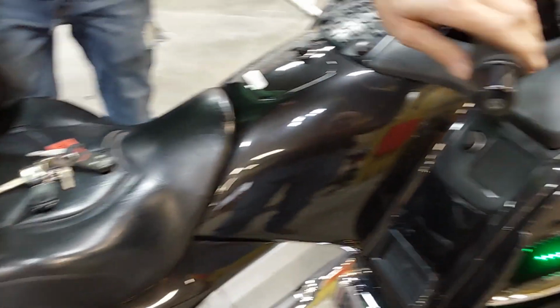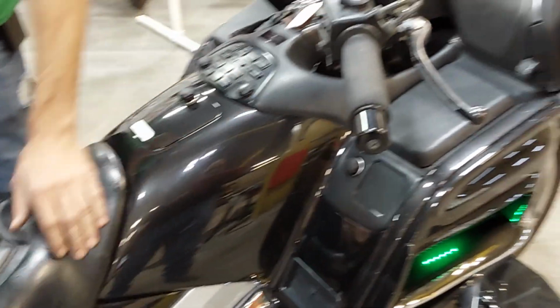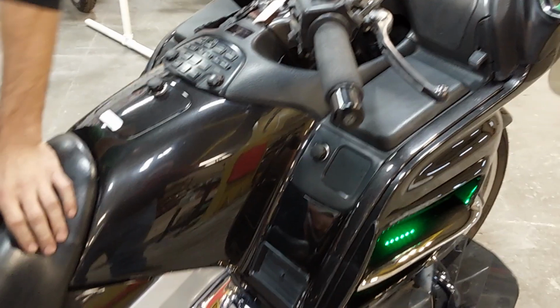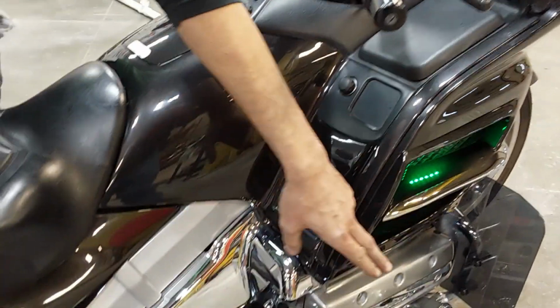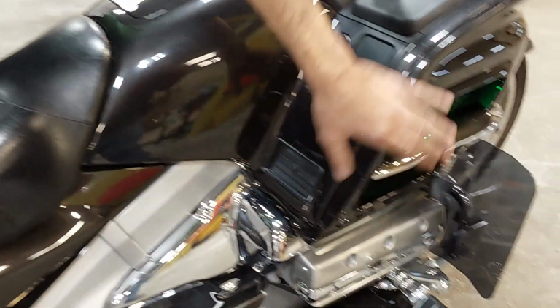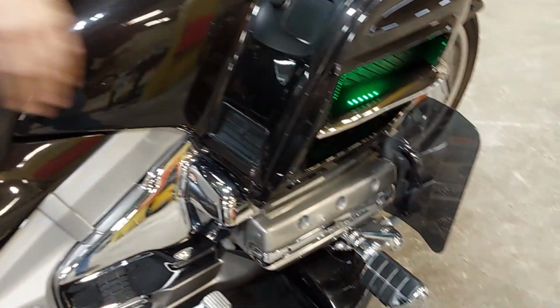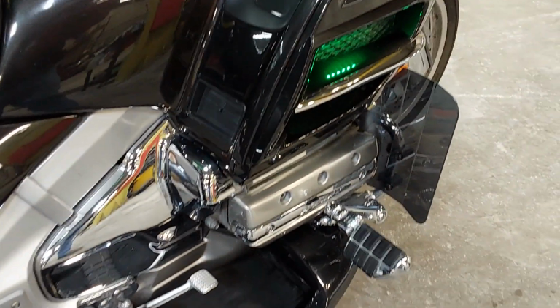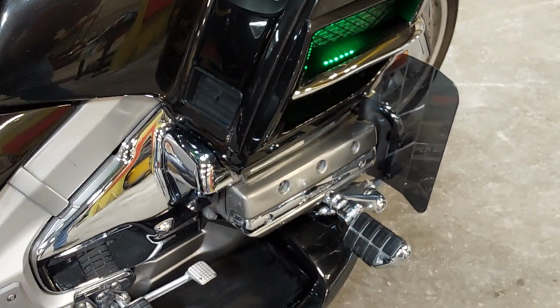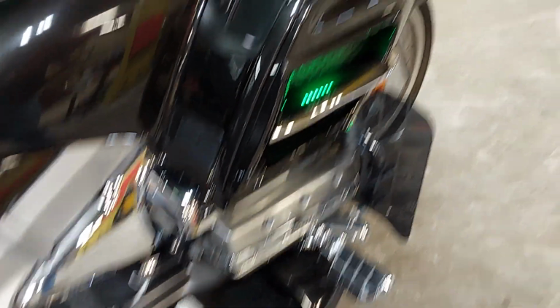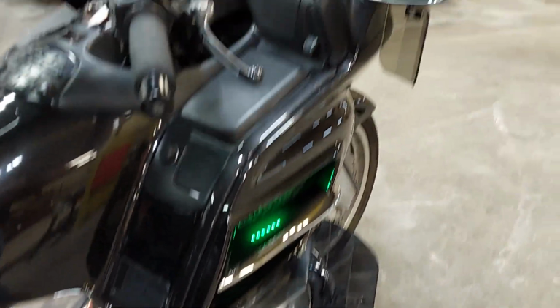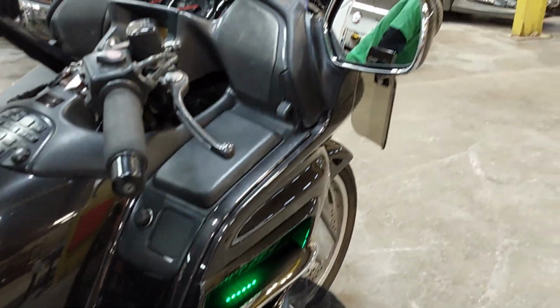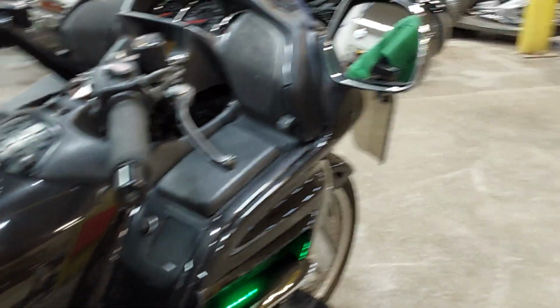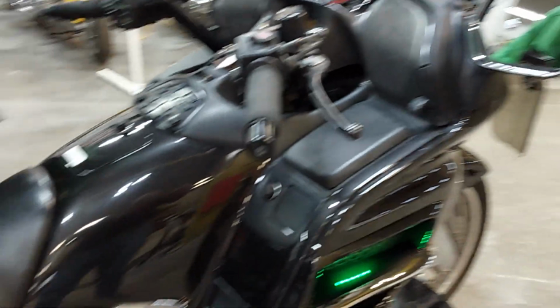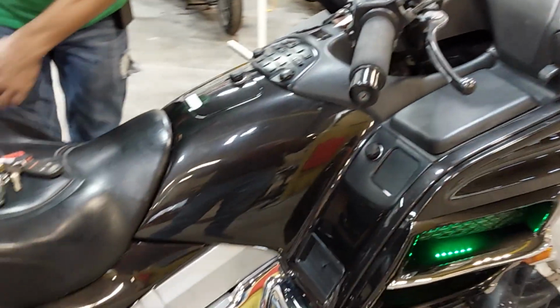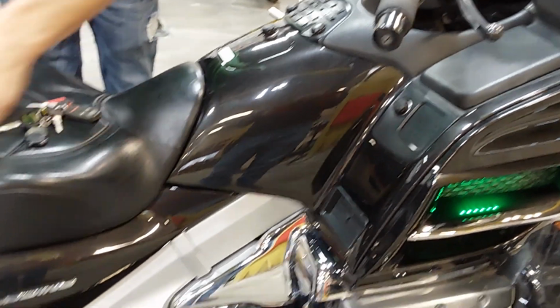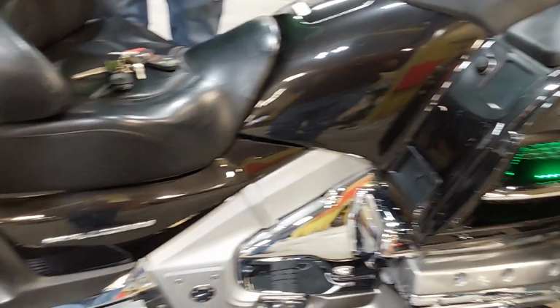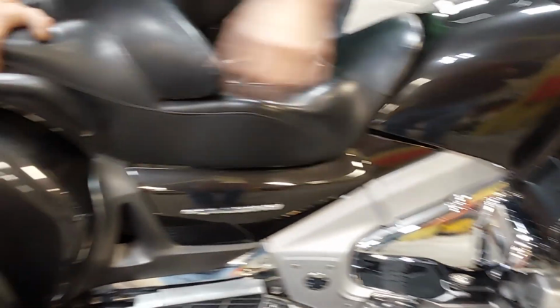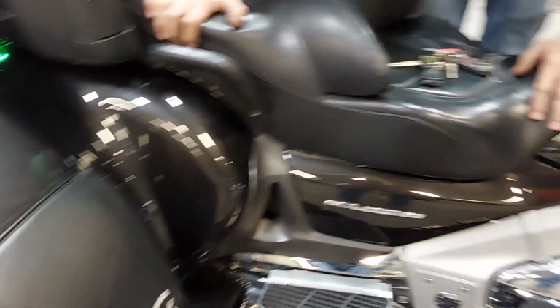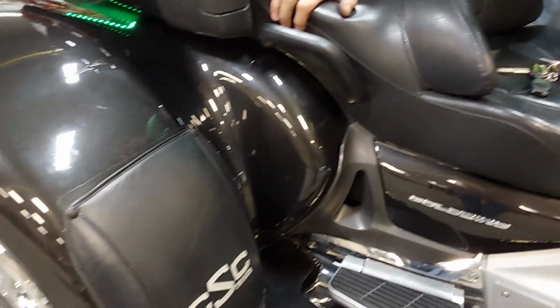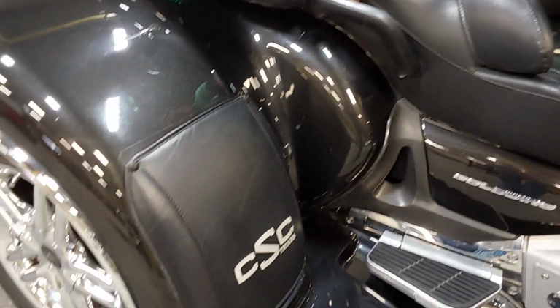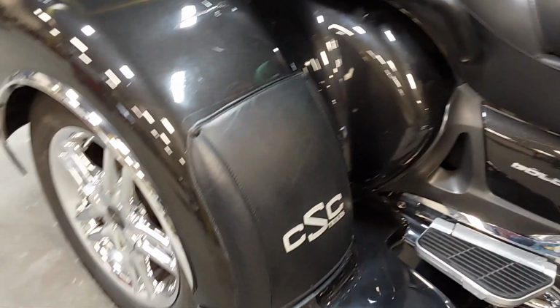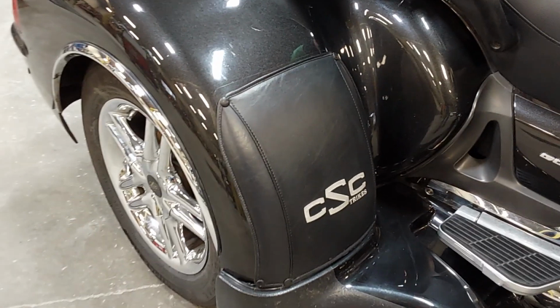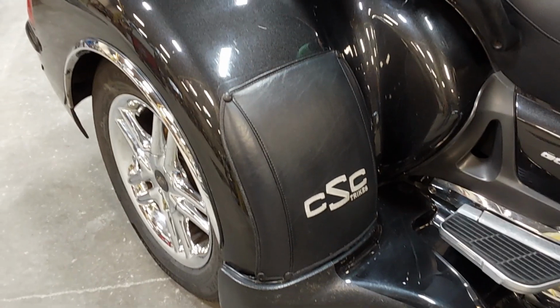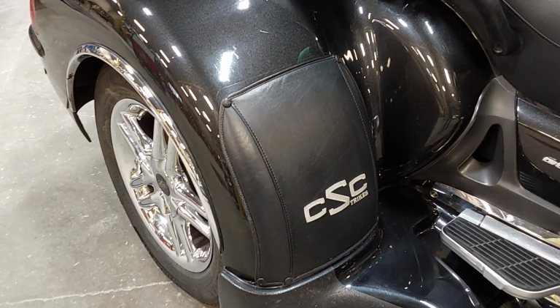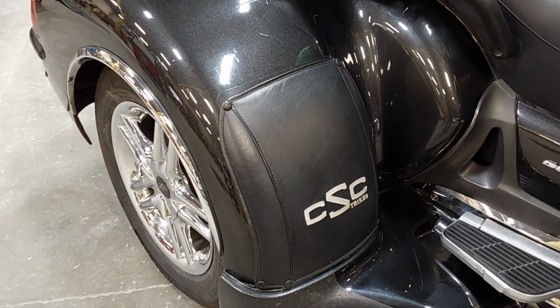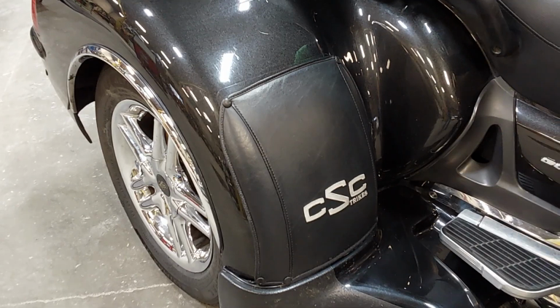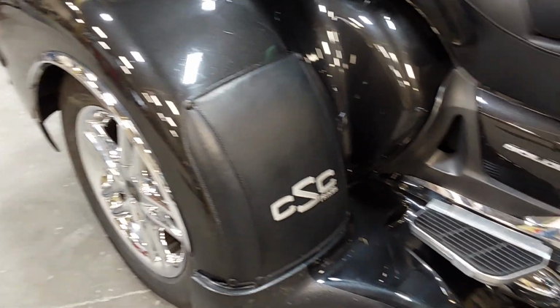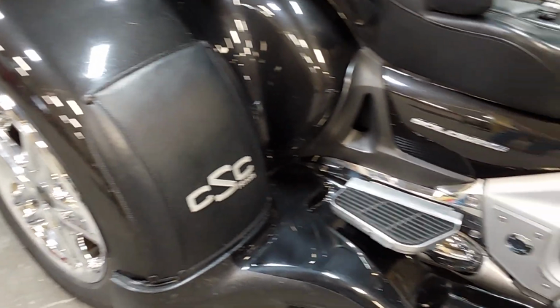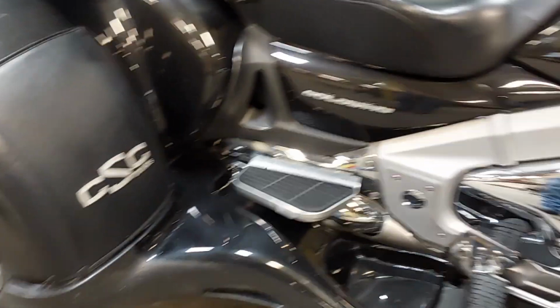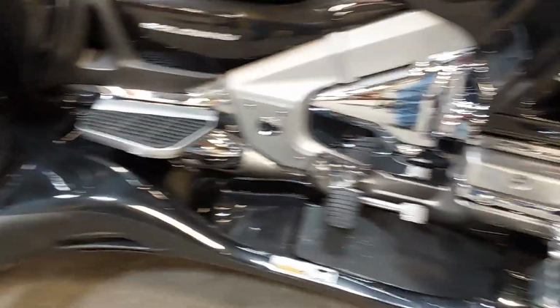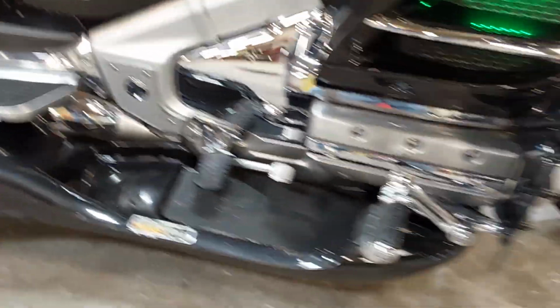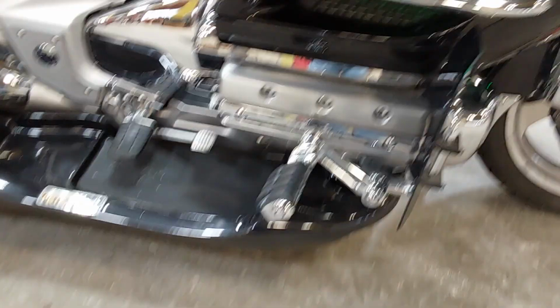You can see we've got the grip pads there. We've got the highway pegs with the Baker wings, and a few little chrome trims around it. On to the California Sidecar rear end — it is the independent system. It does have the running boards down there with the cornering lights and everything in it.